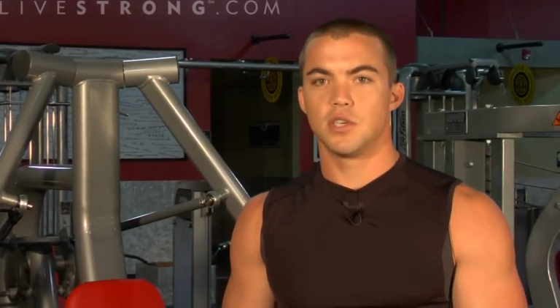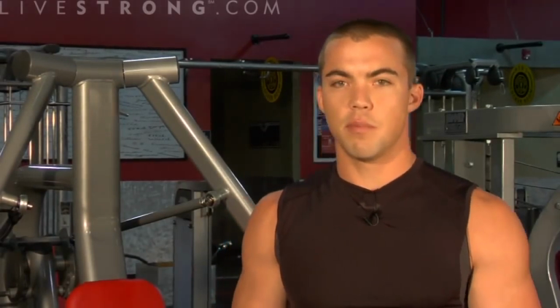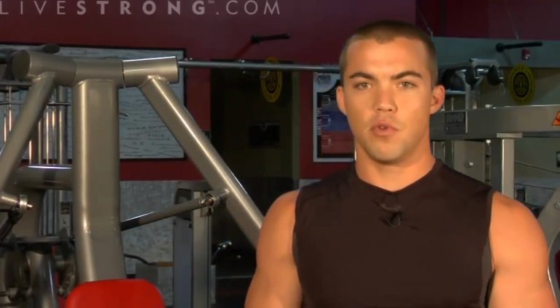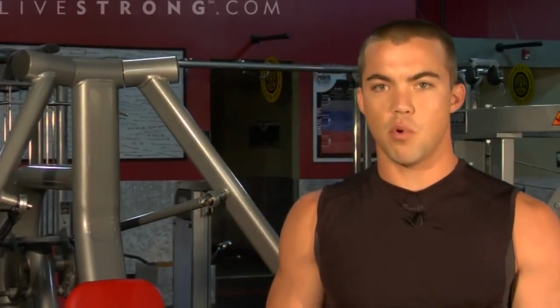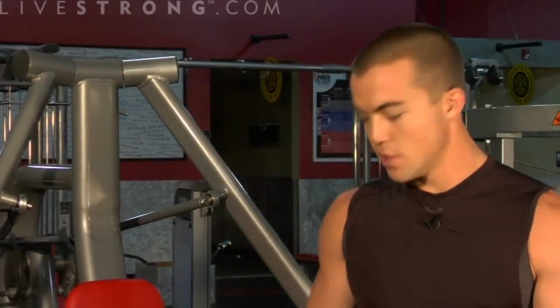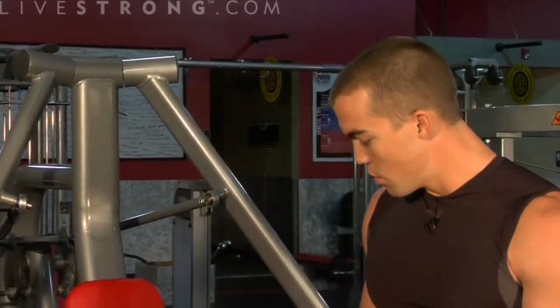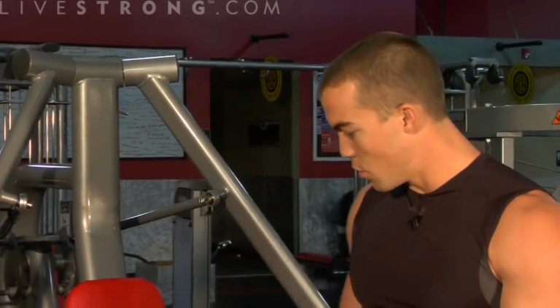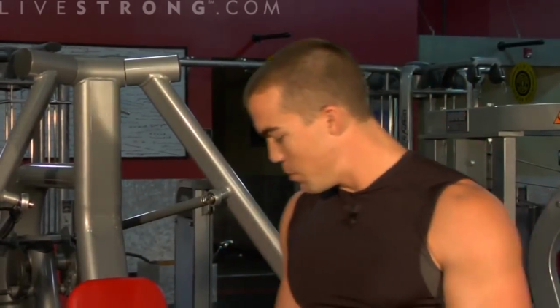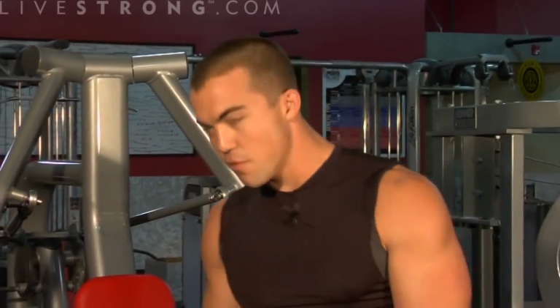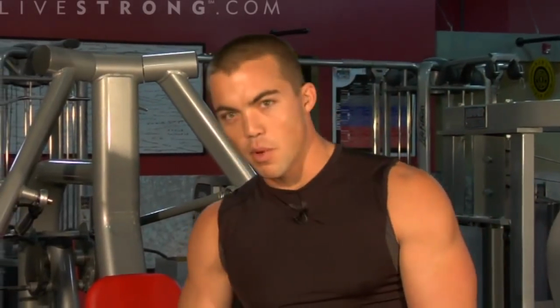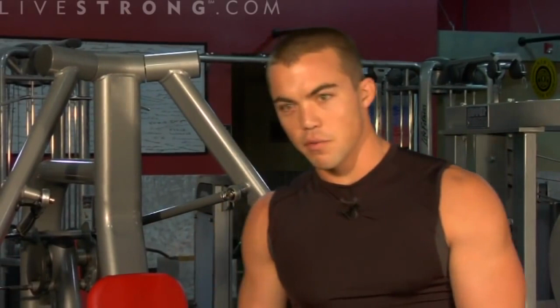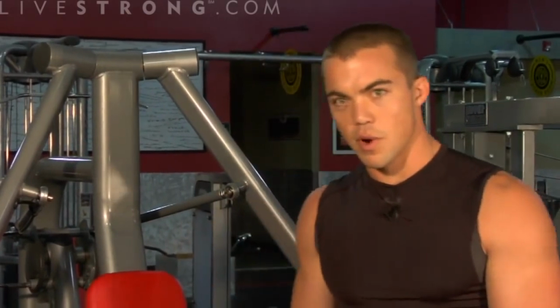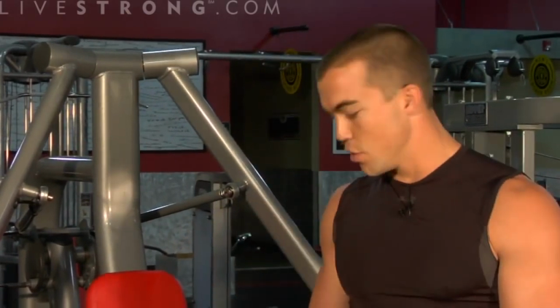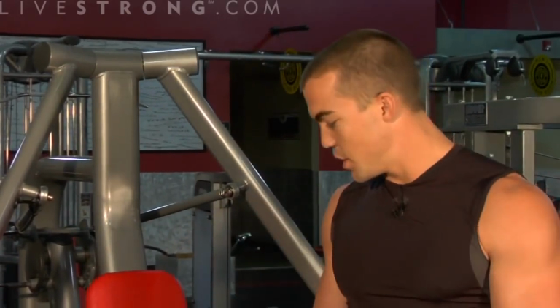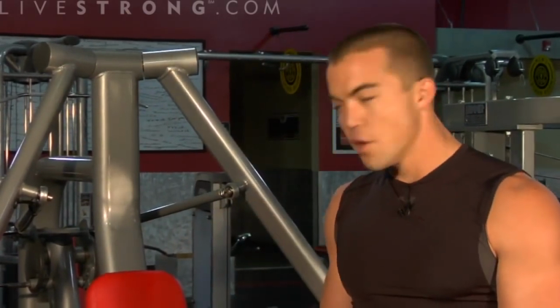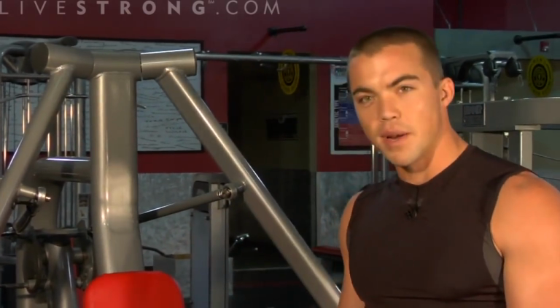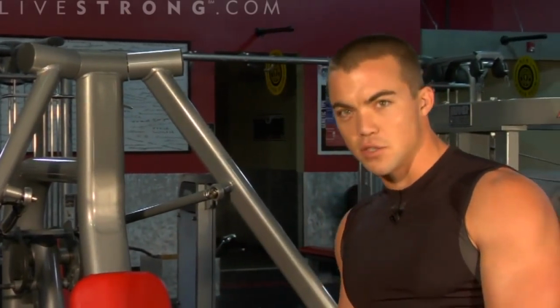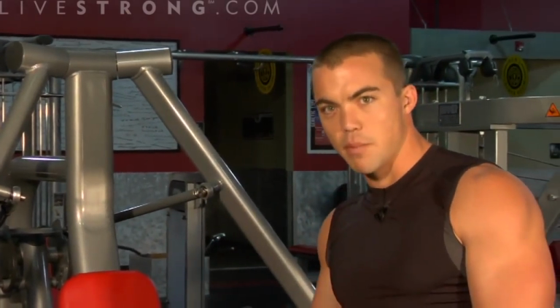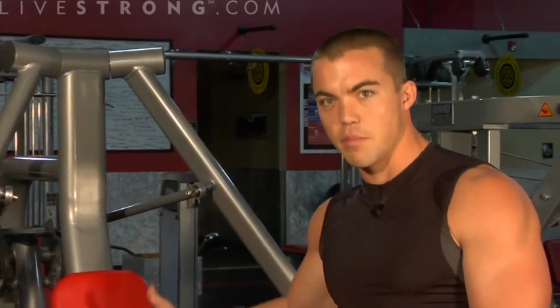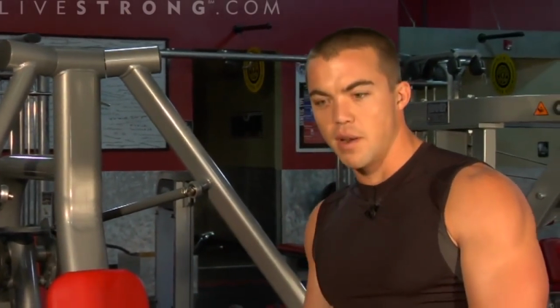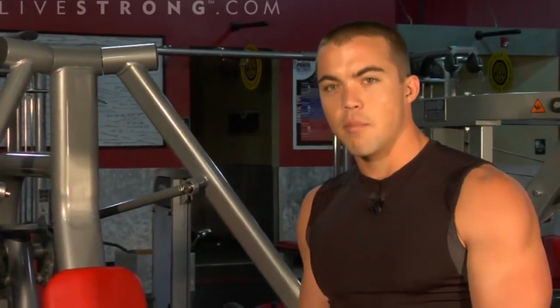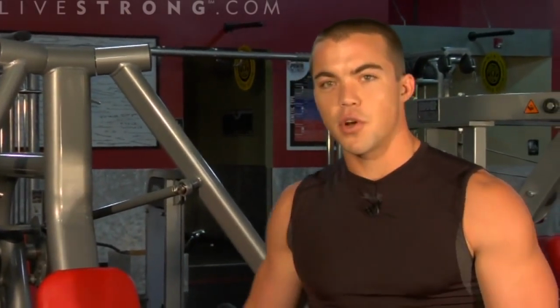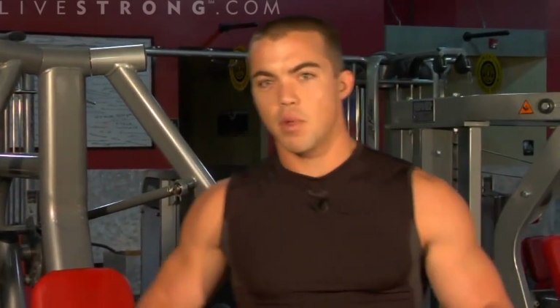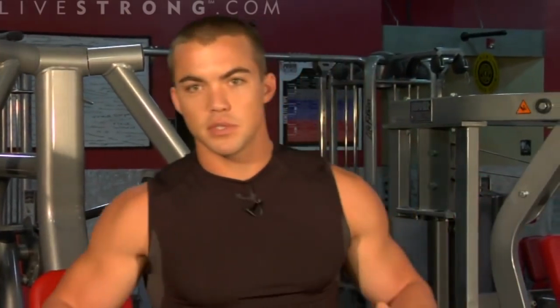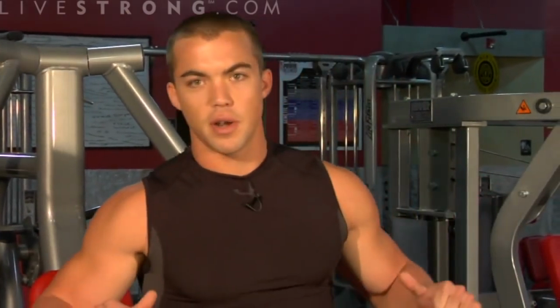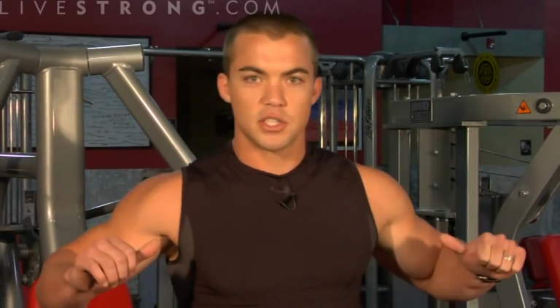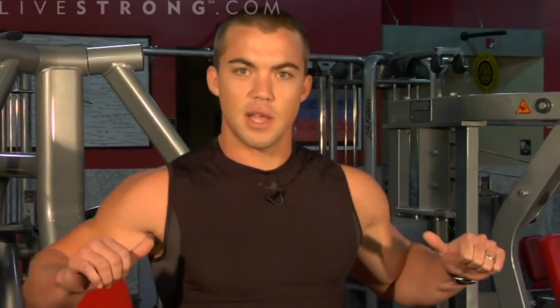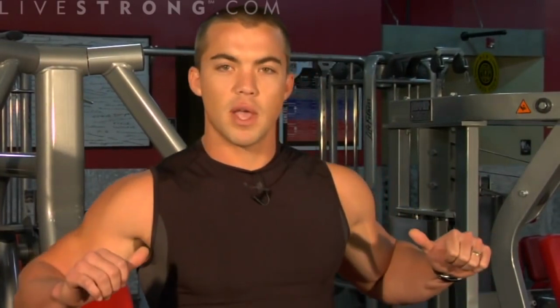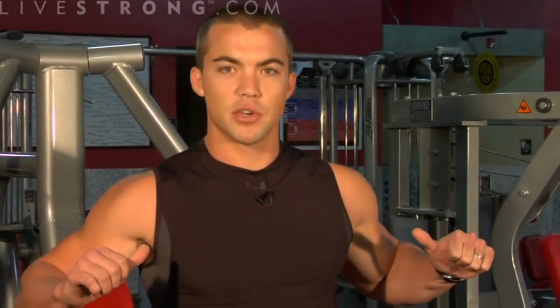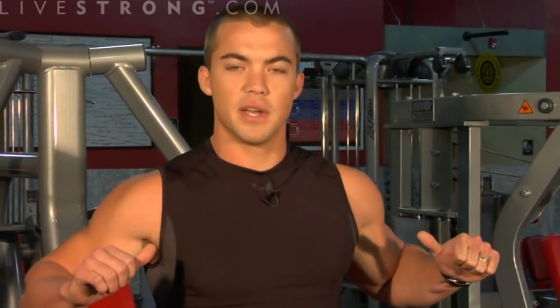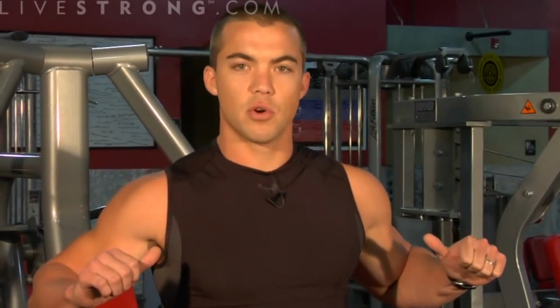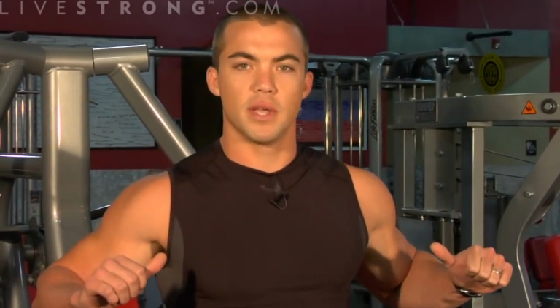Just remember a few key points: keep your feet firmly planted on the floor, your back nice and straight up against the pad, make sure your hand placements are at chest level, and make sure you're staying in control of the weights.